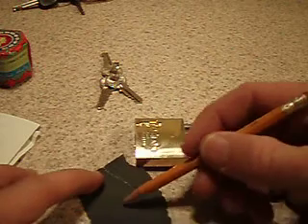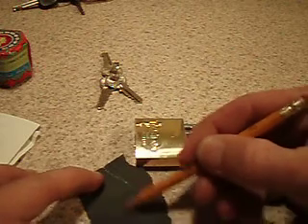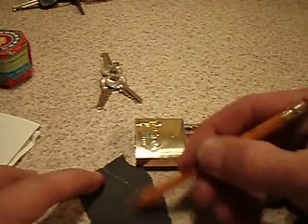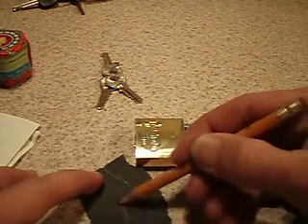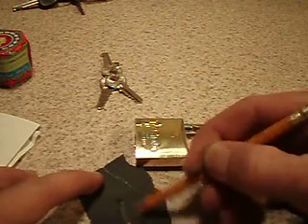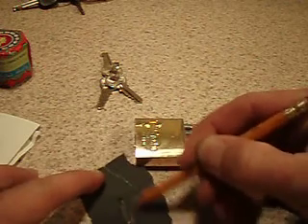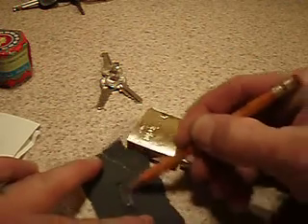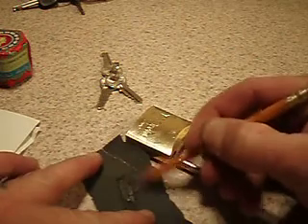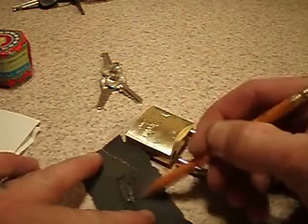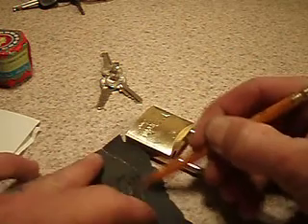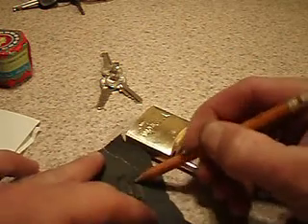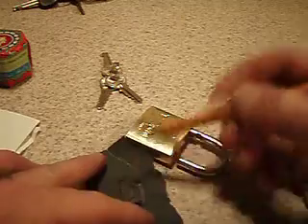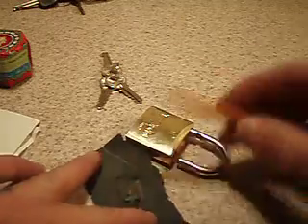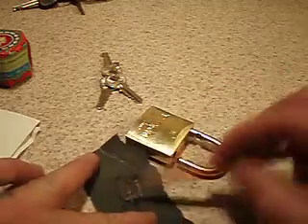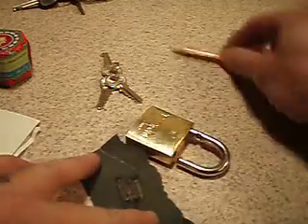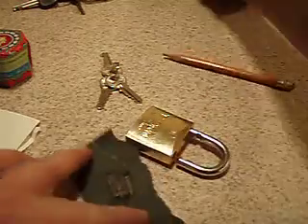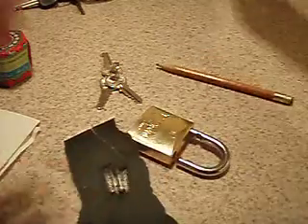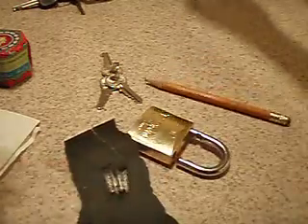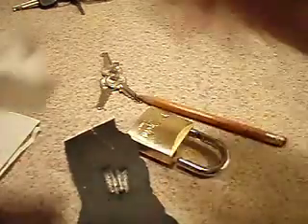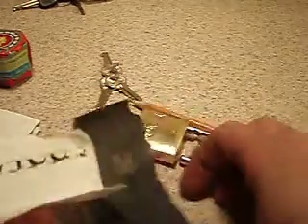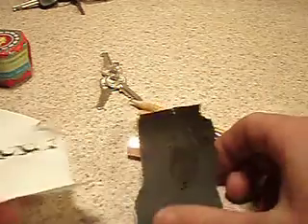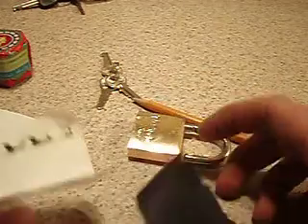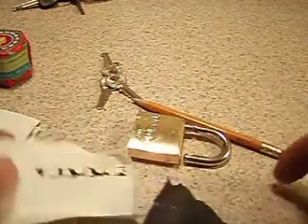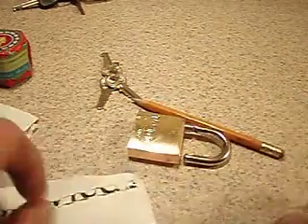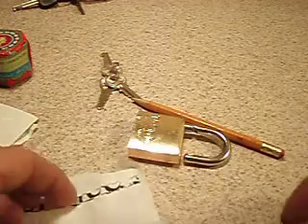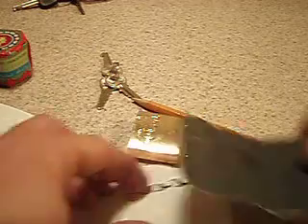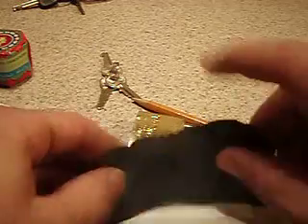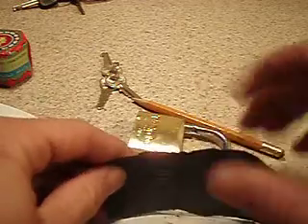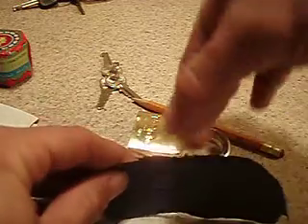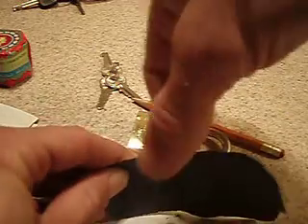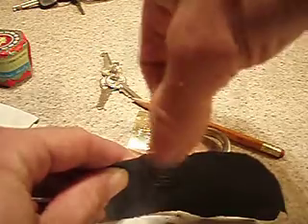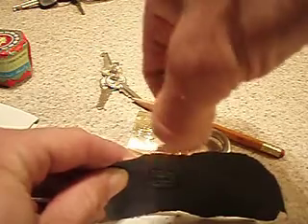So just go like this. Once you got a bit of powder there, tap the powder onto a piece of paper.